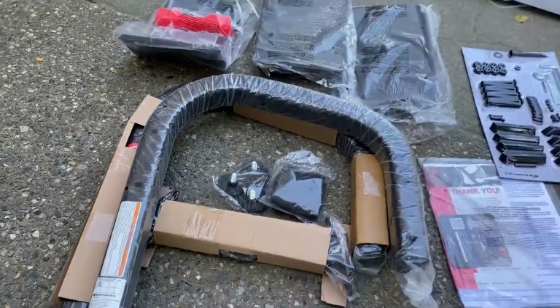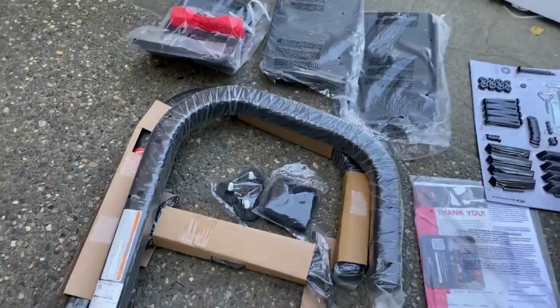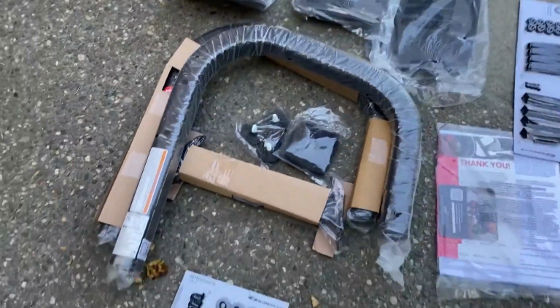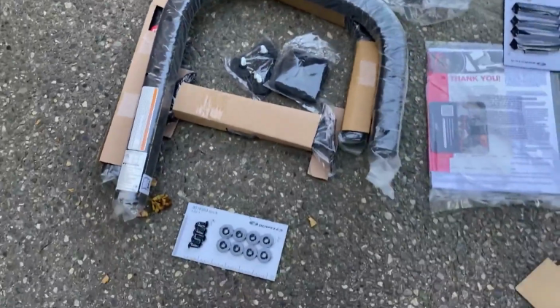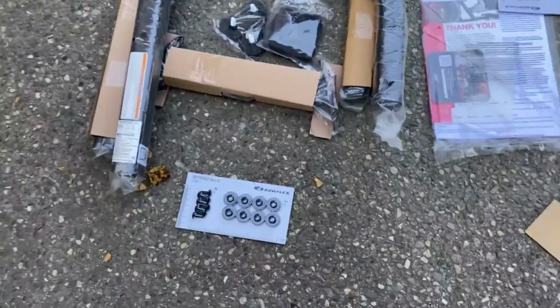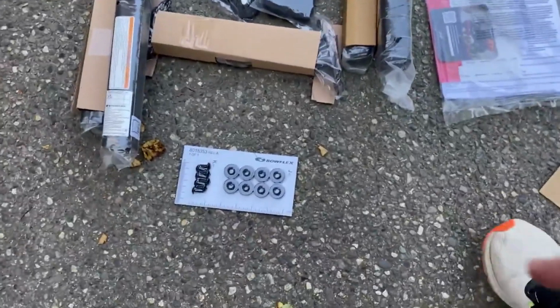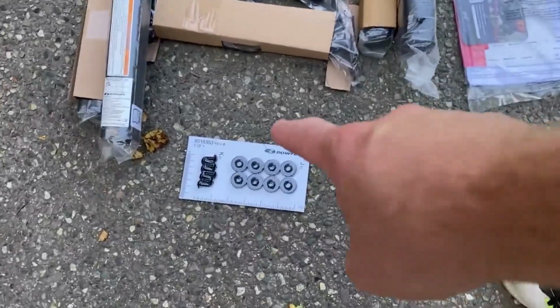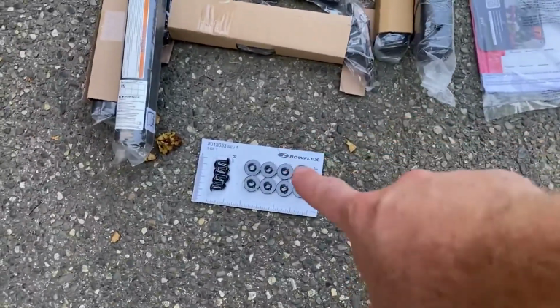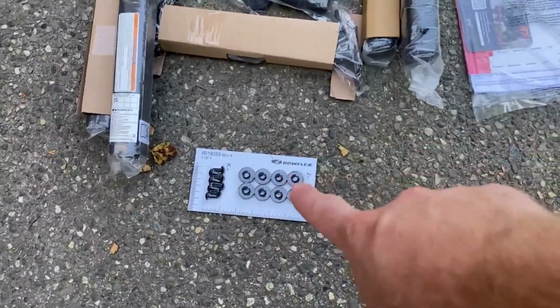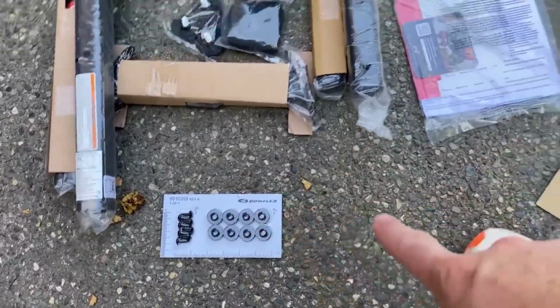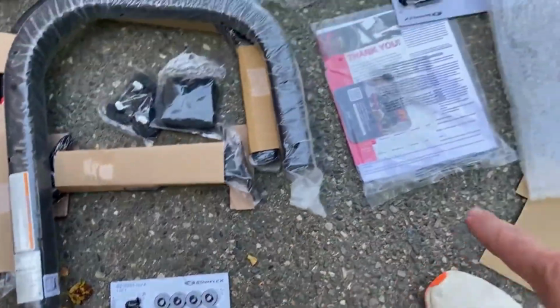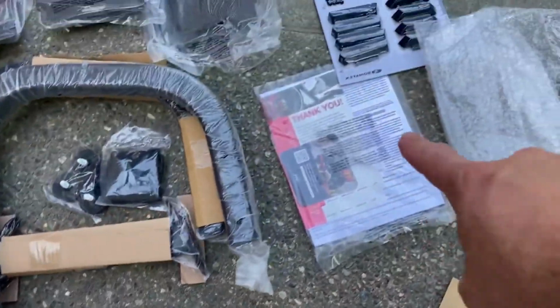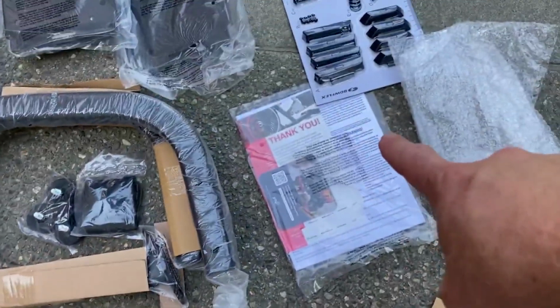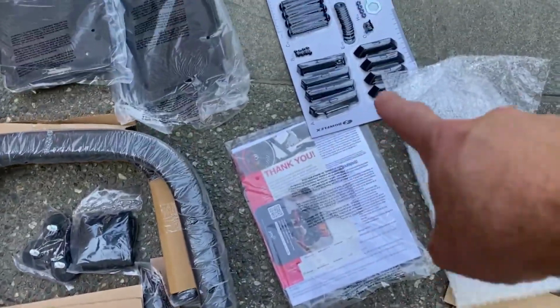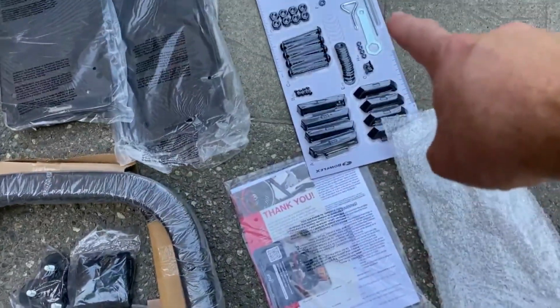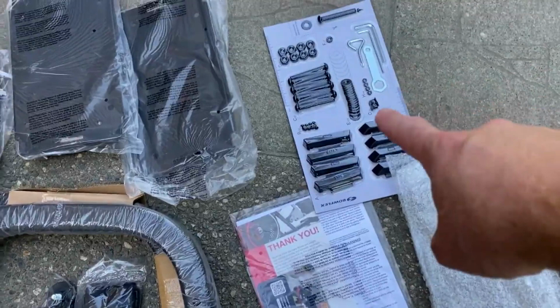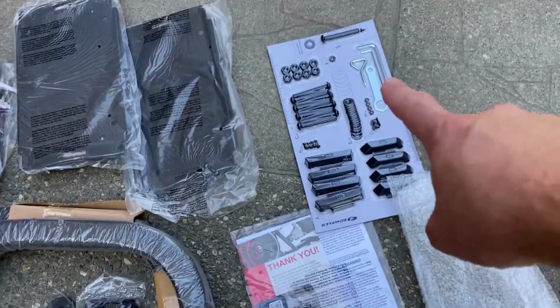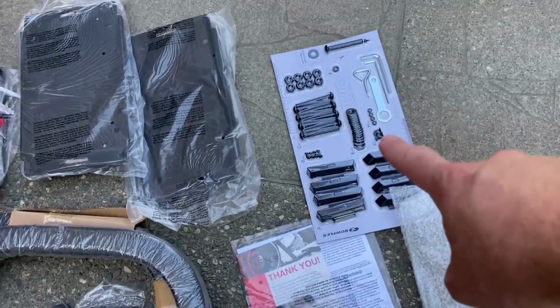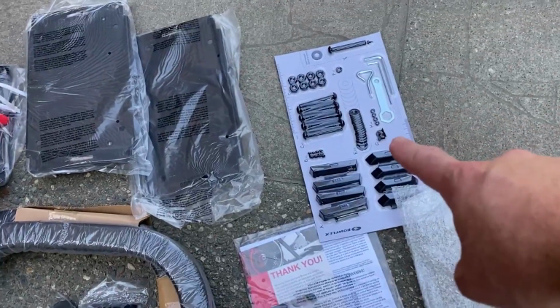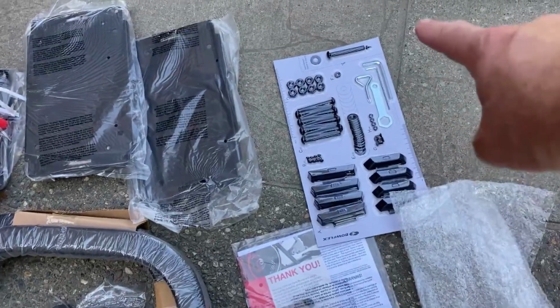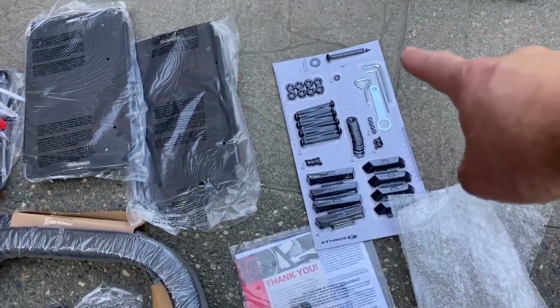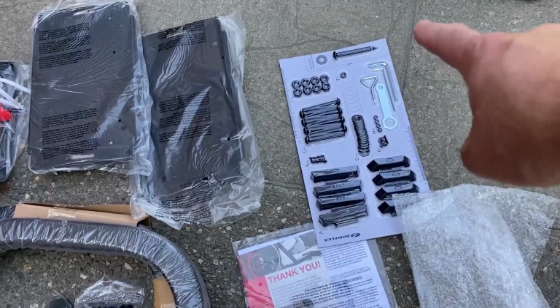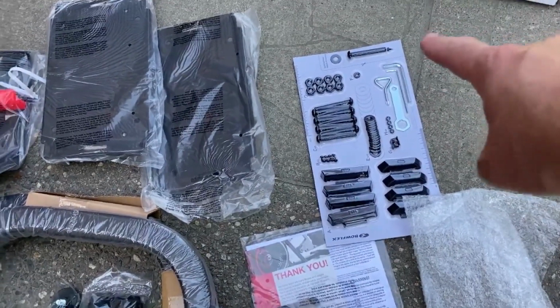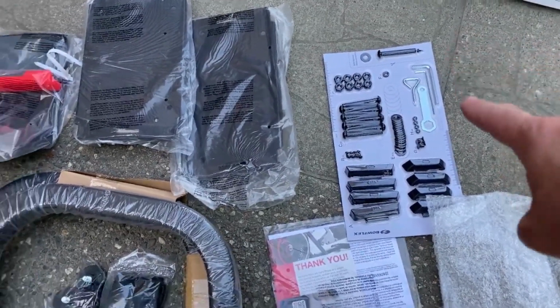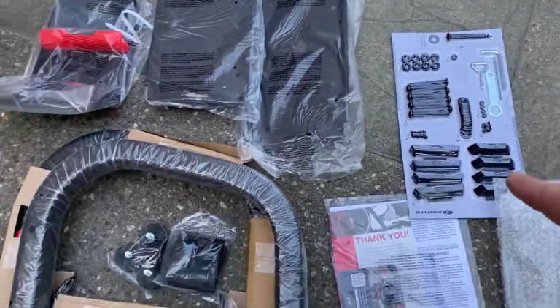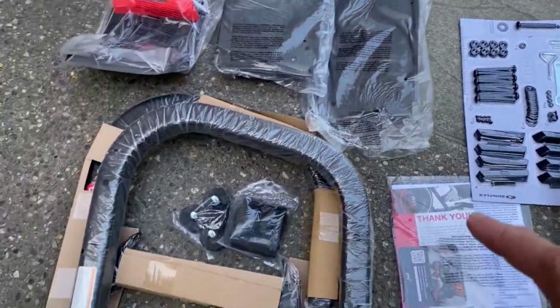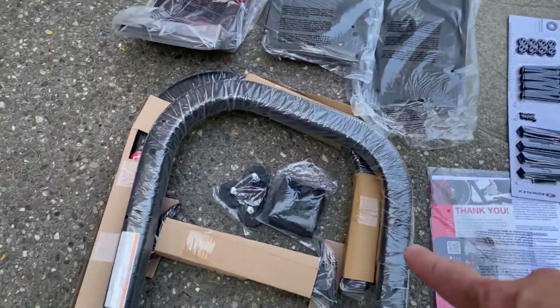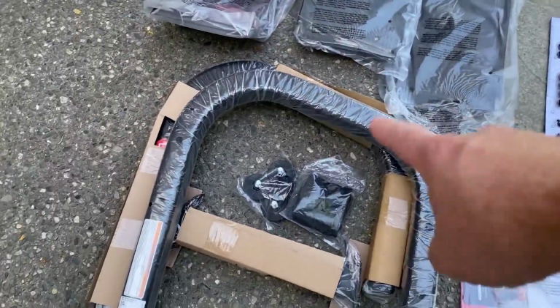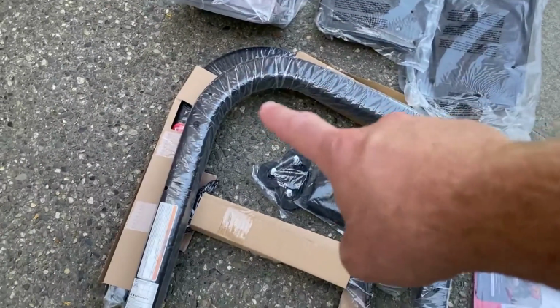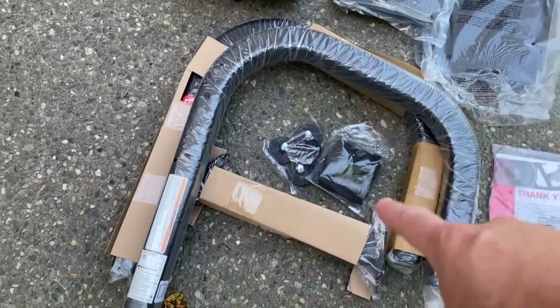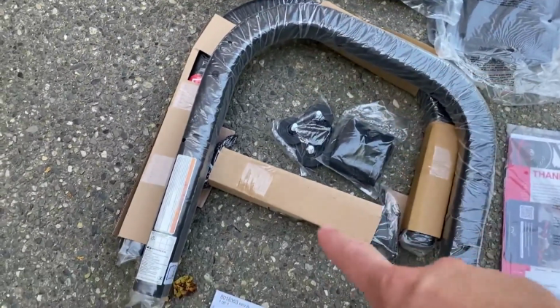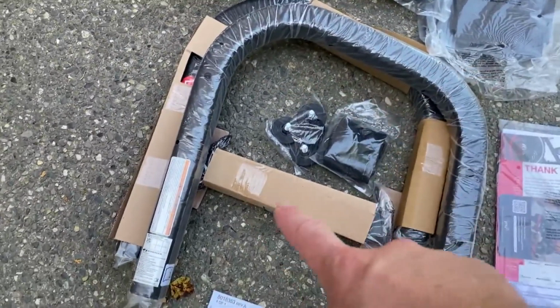So what we get in the box: some screws and washers, instructions, more screws and tools. Looks like it has all the tools you need to put it together. Two legs and a crossbar.